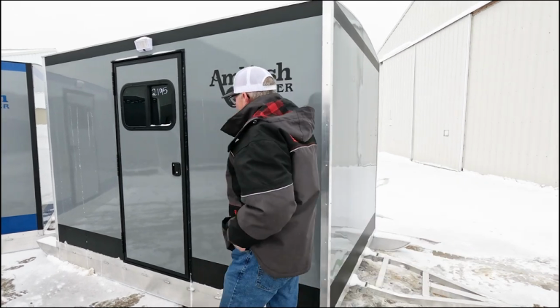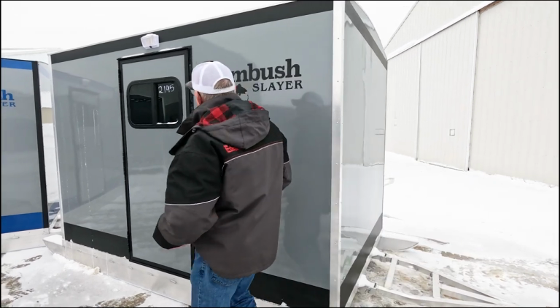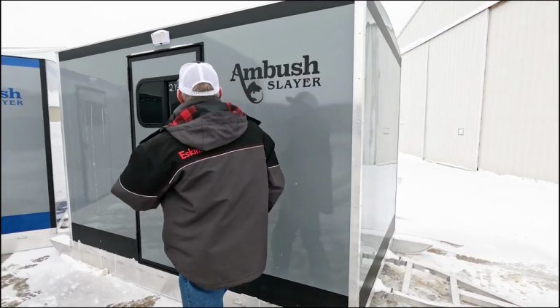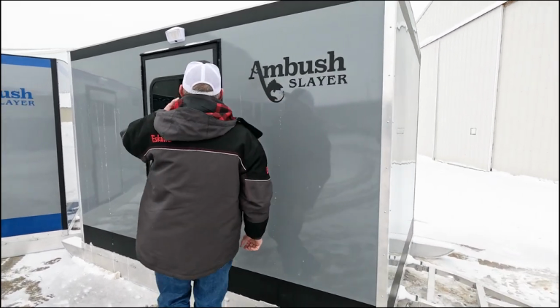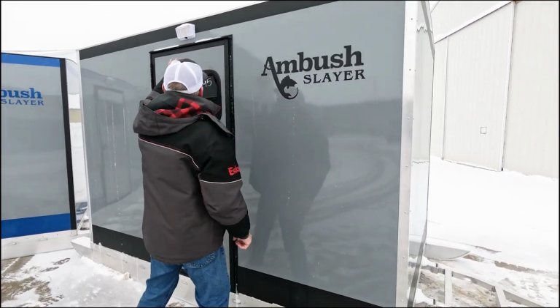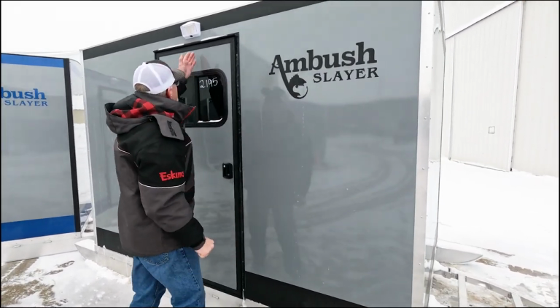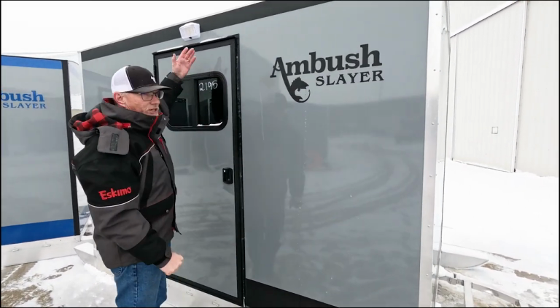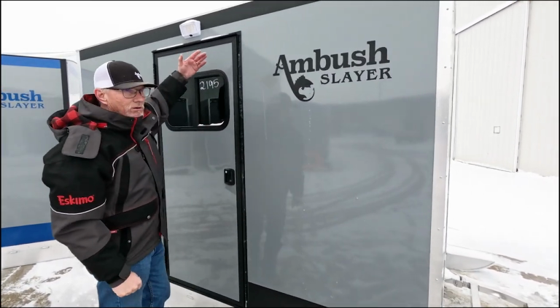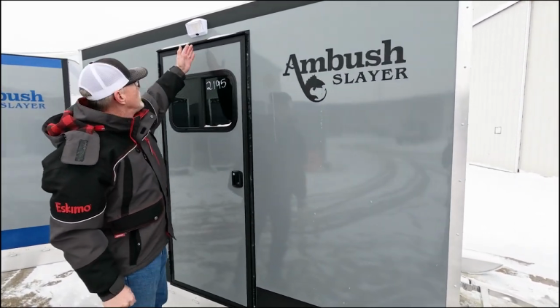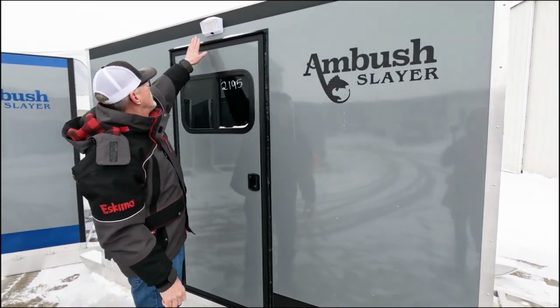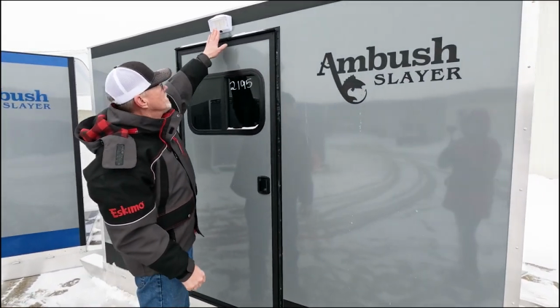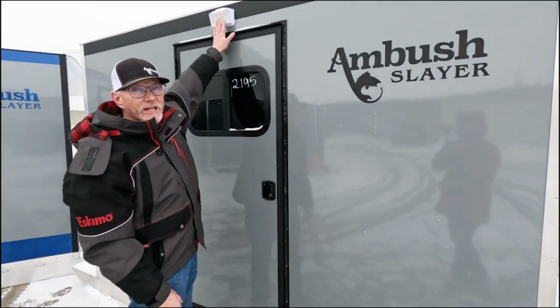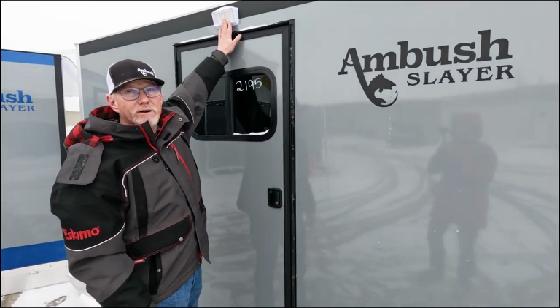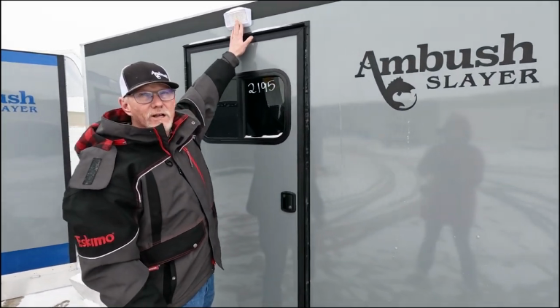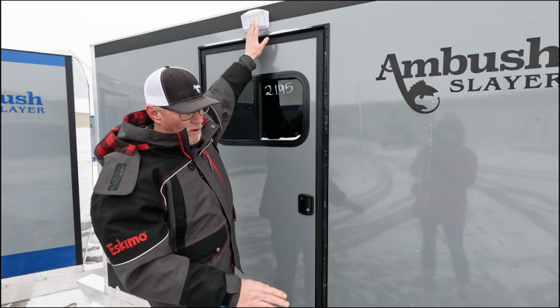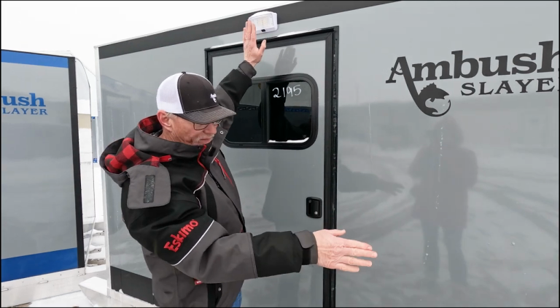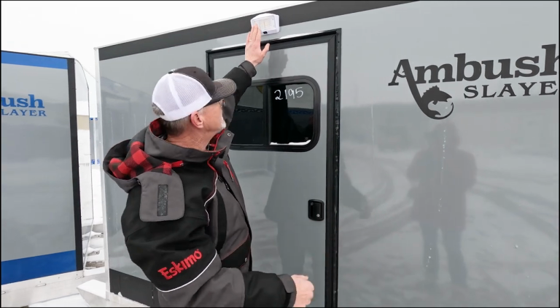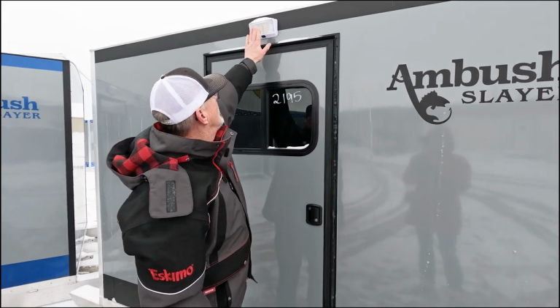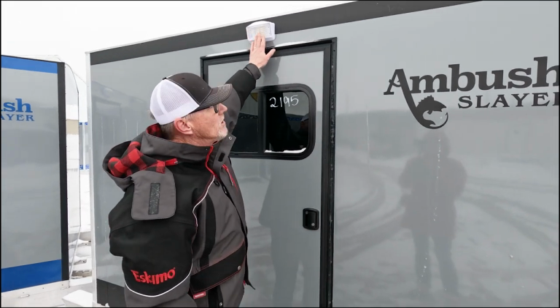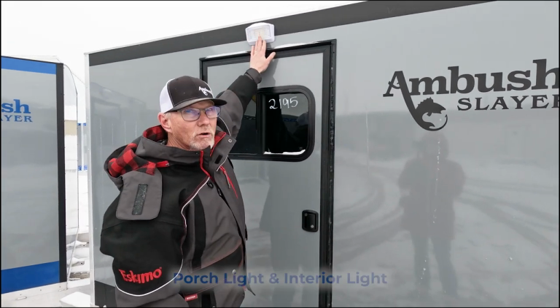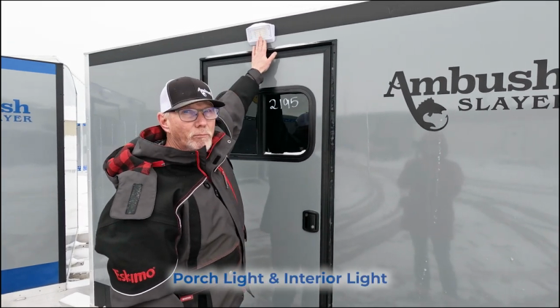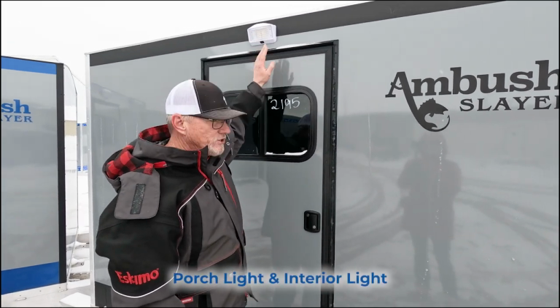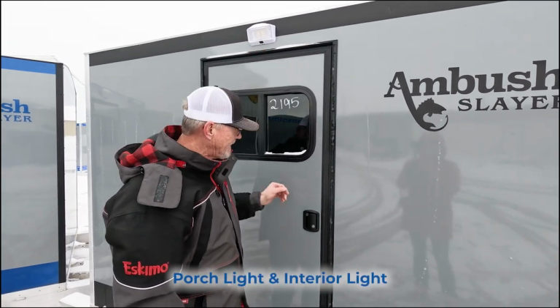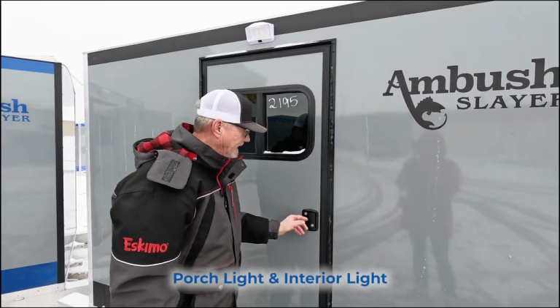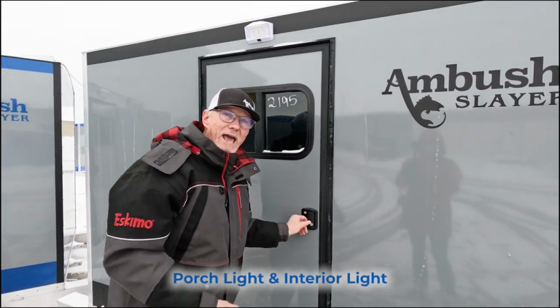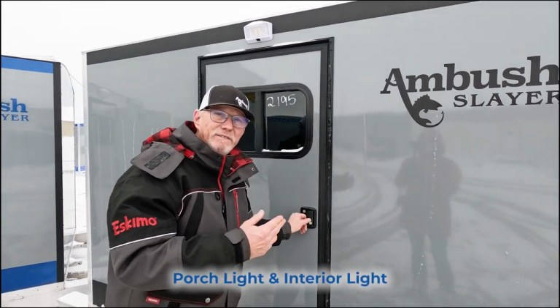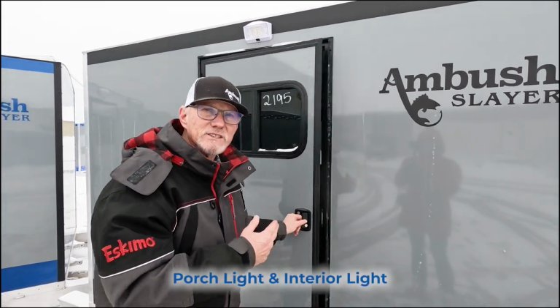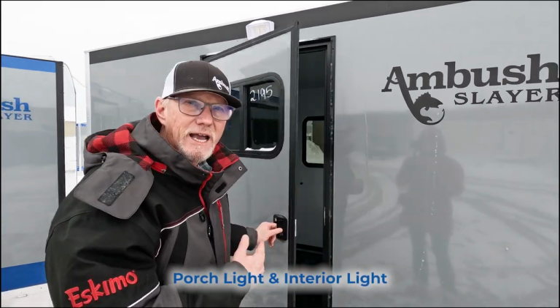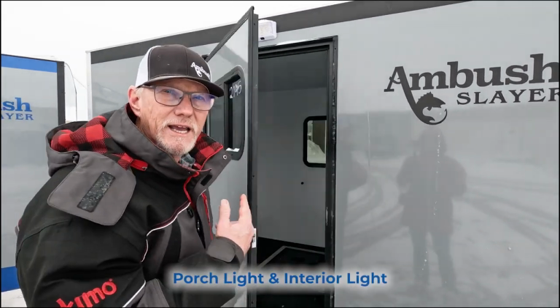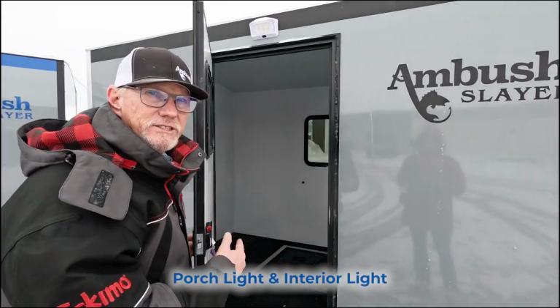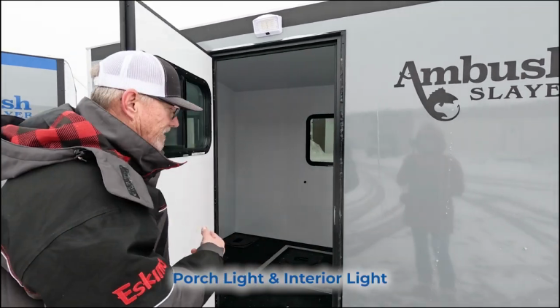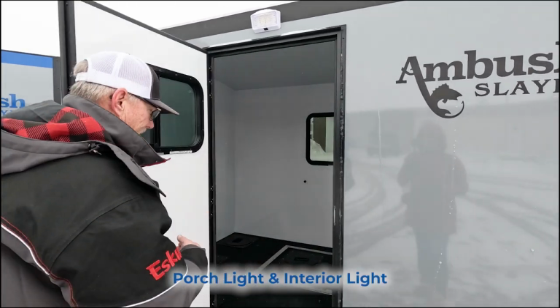All of our units, whether it's a shell or fully loaded, come standard with the hitch, also a porch light, and on the inside, an interior light.